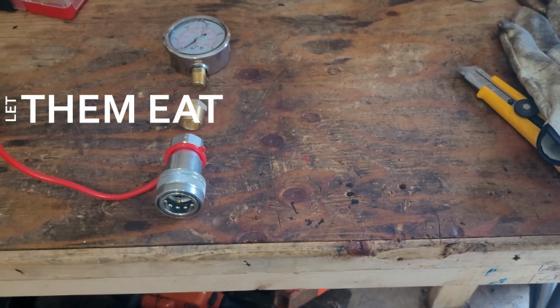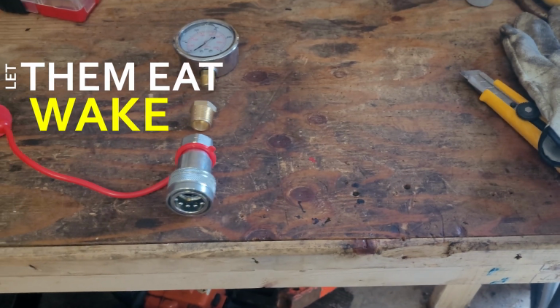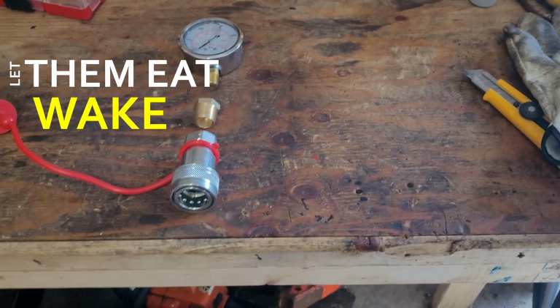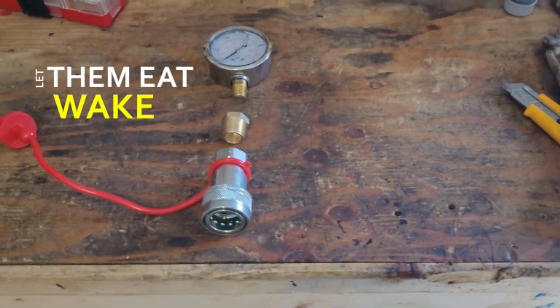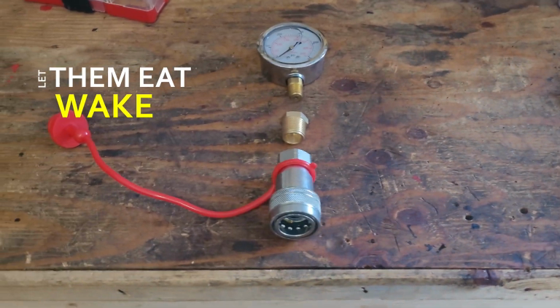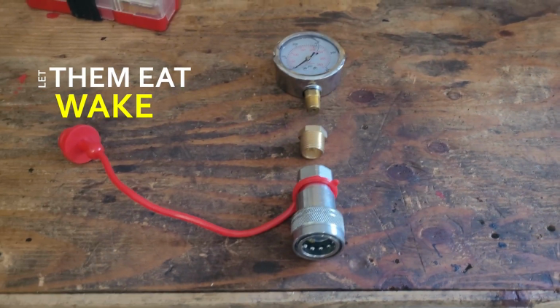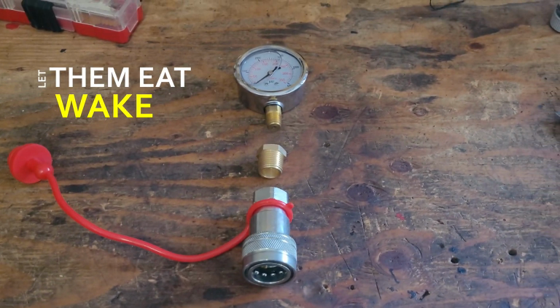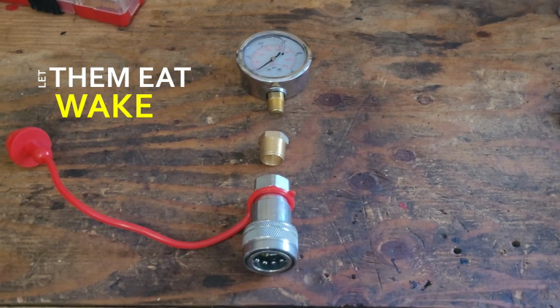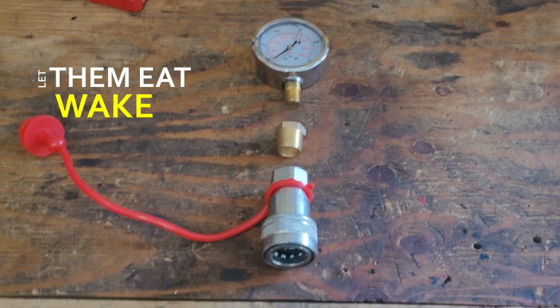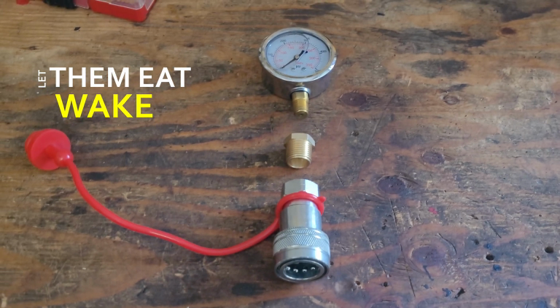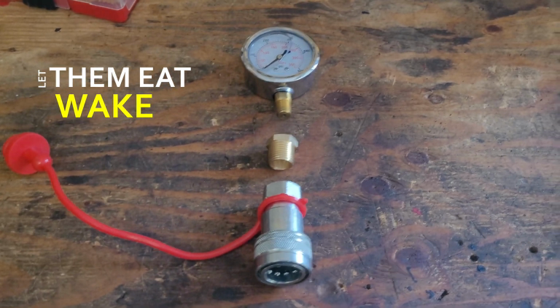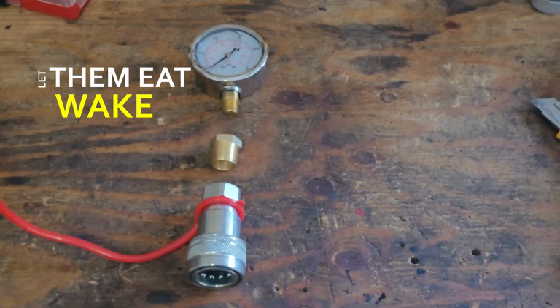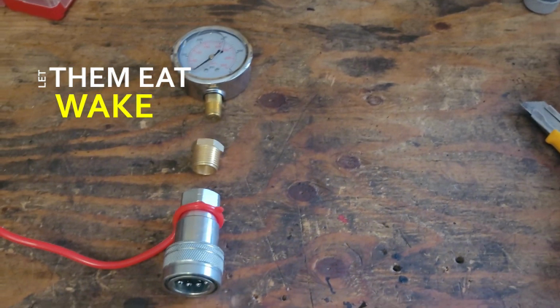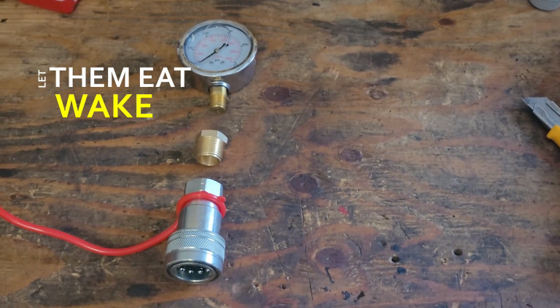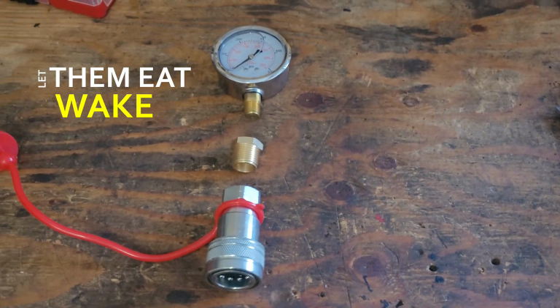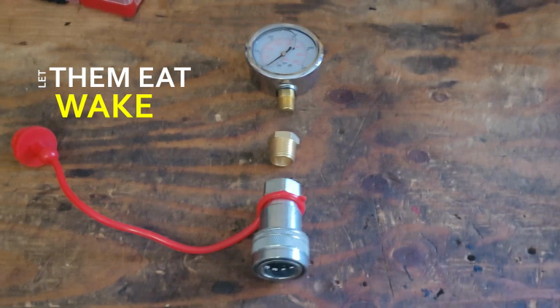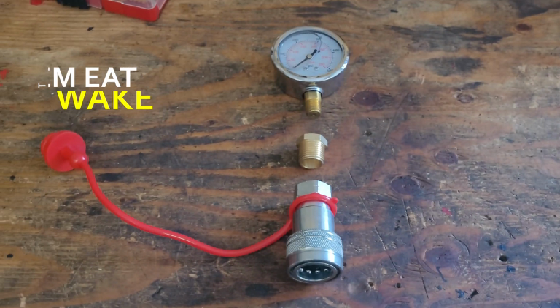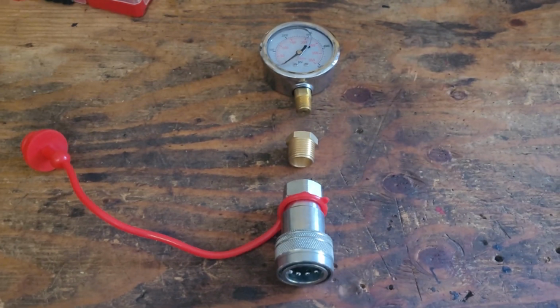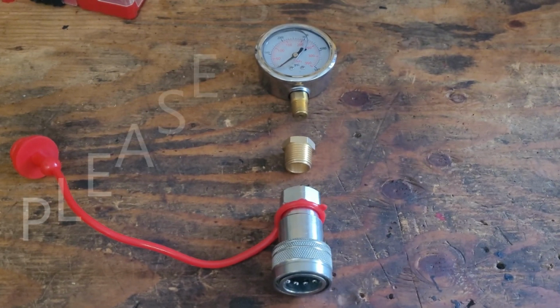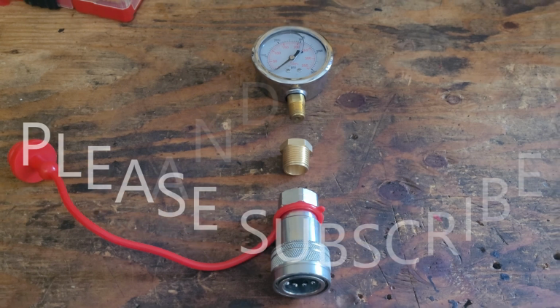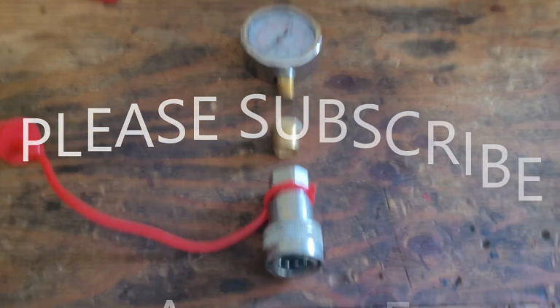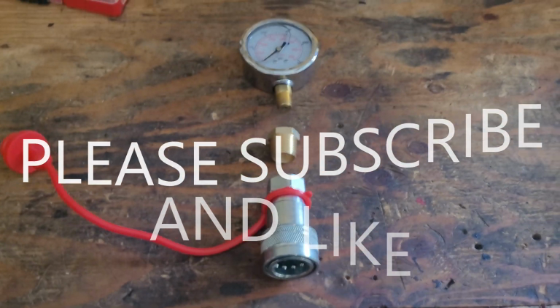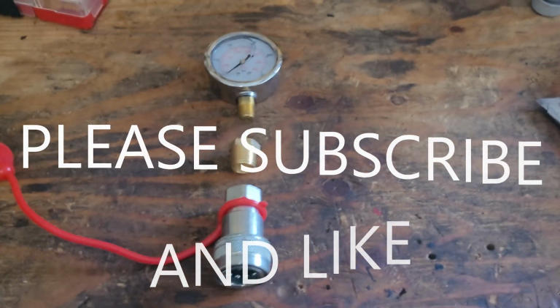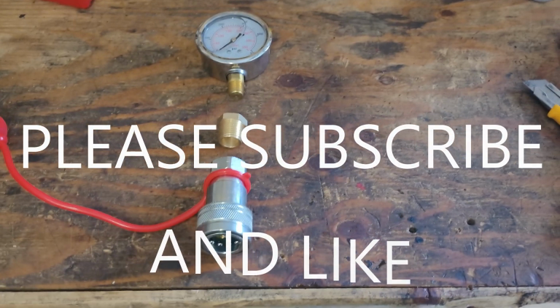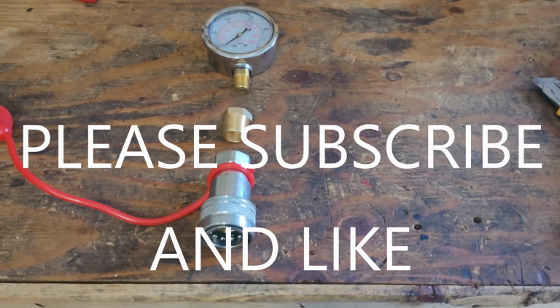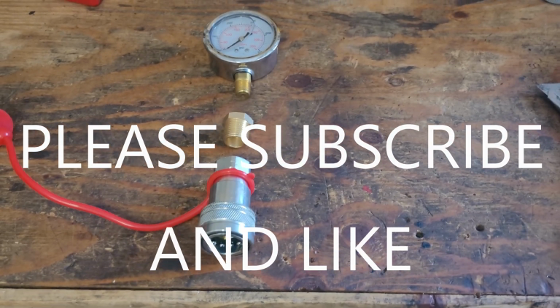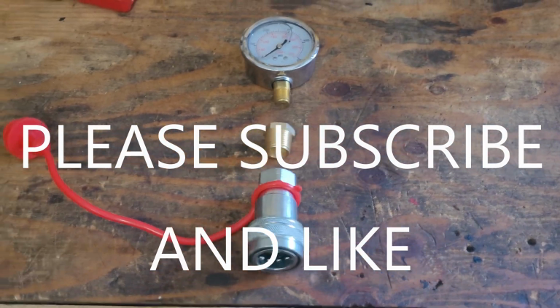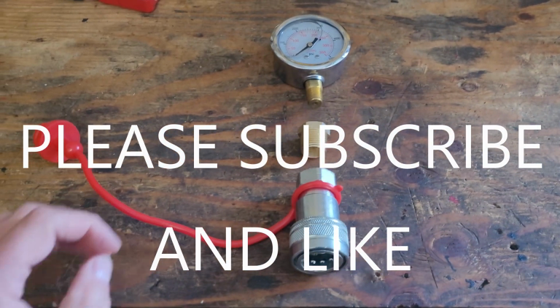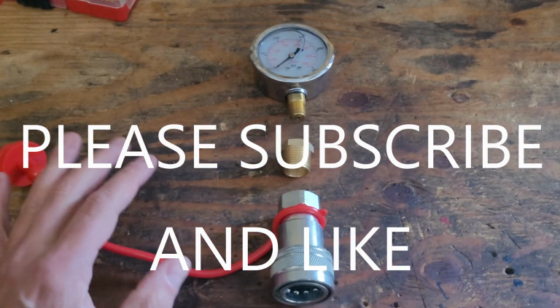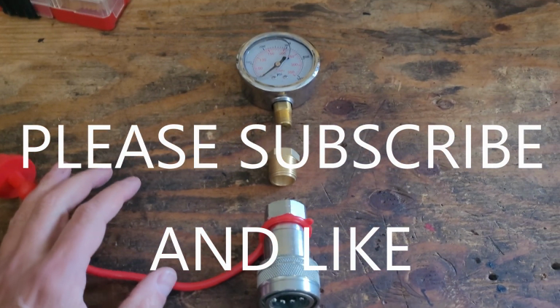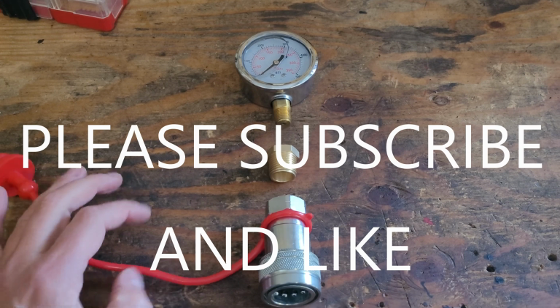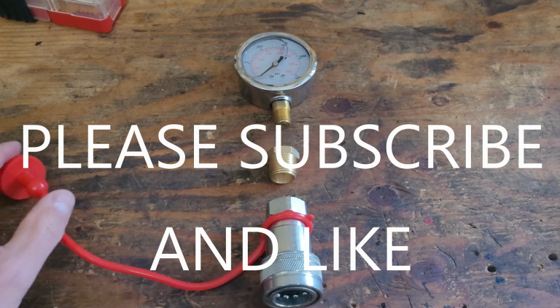This is a short video on how to make a hydraulic pressure gauge so you can test your hydraulic pressure on your compact tractor. Instead of spending $140 buying one that's already made, the easiest and cheapest way to do it is just to buy the components.